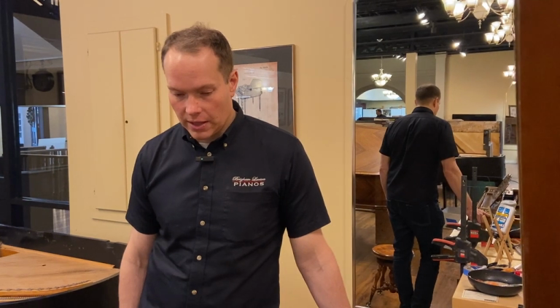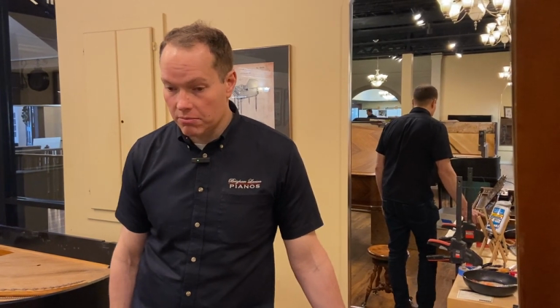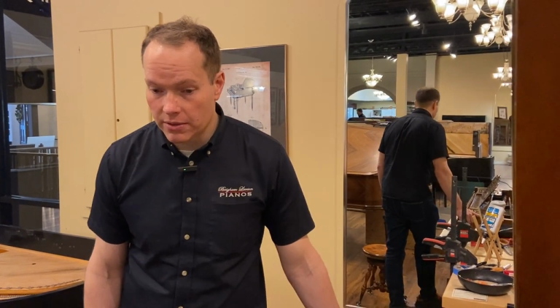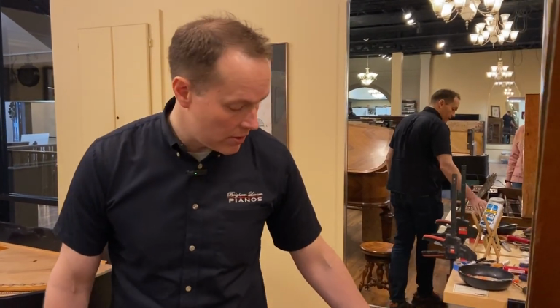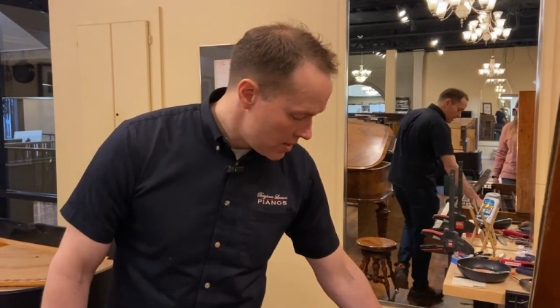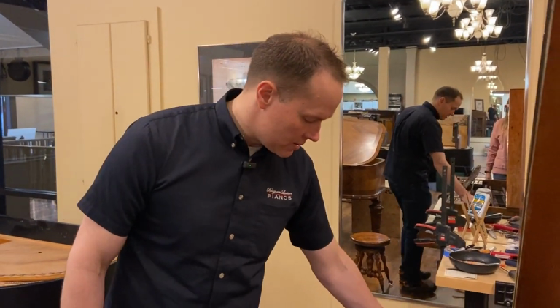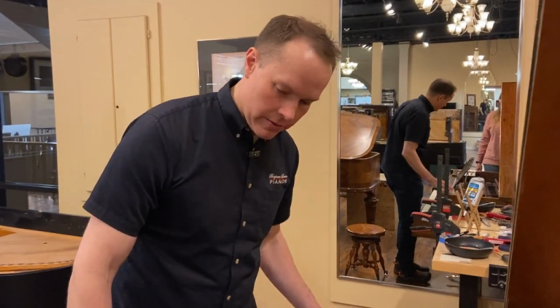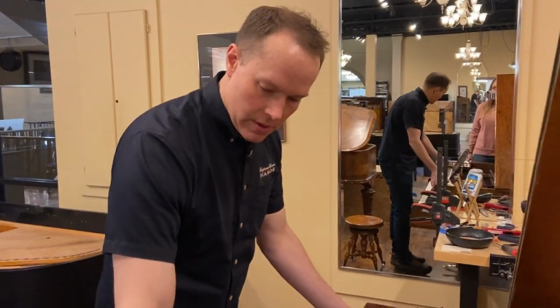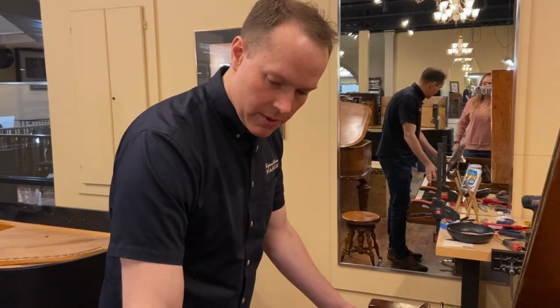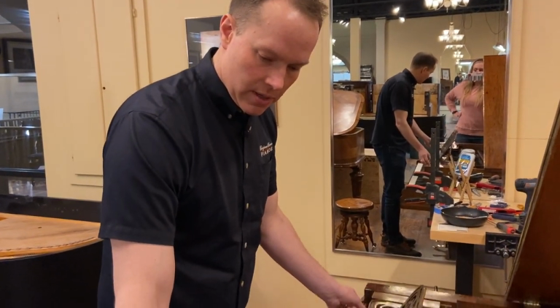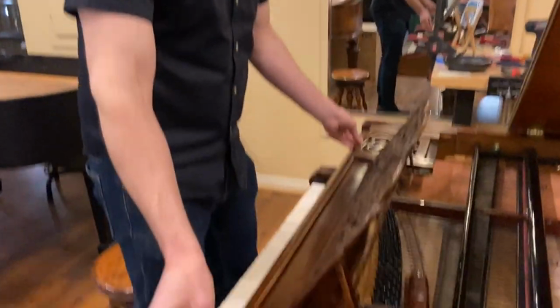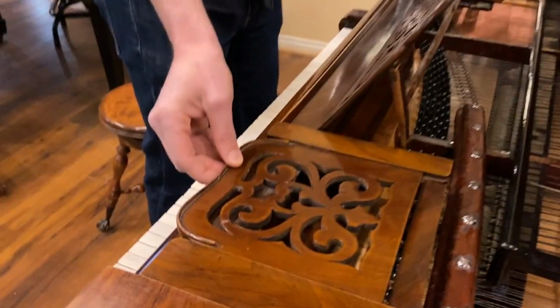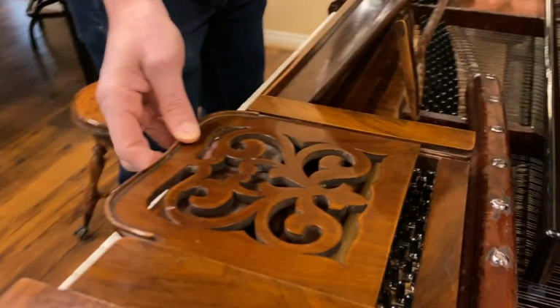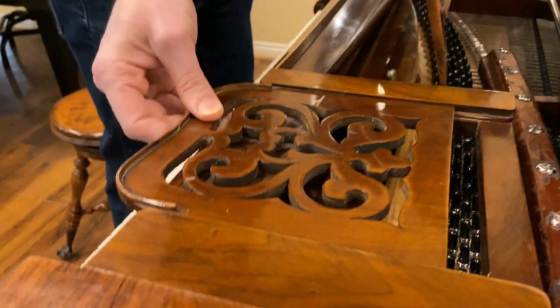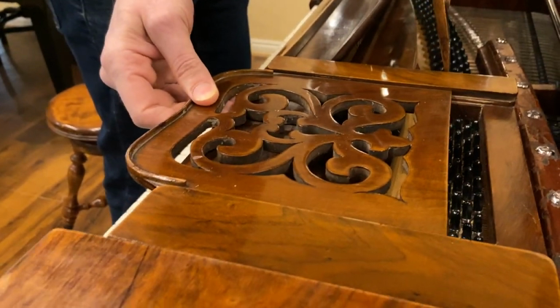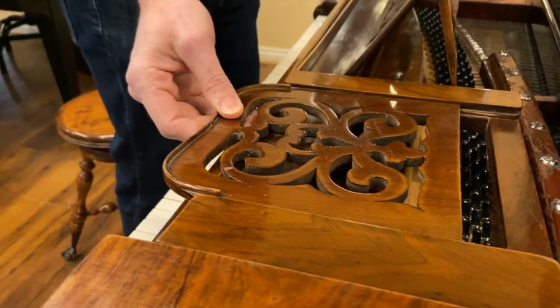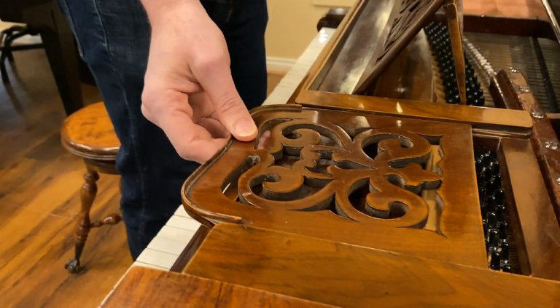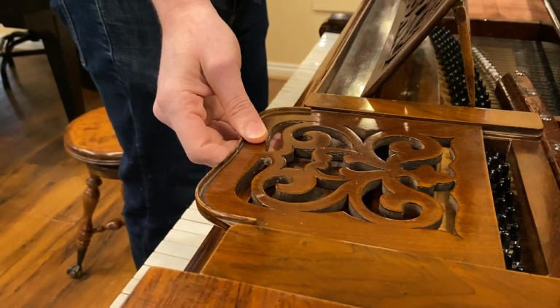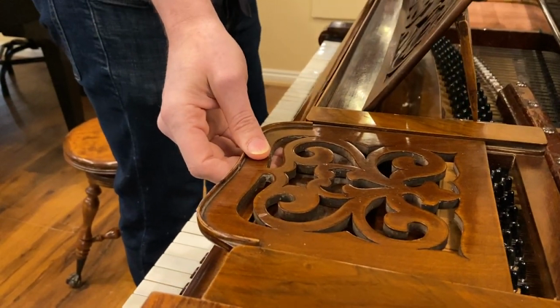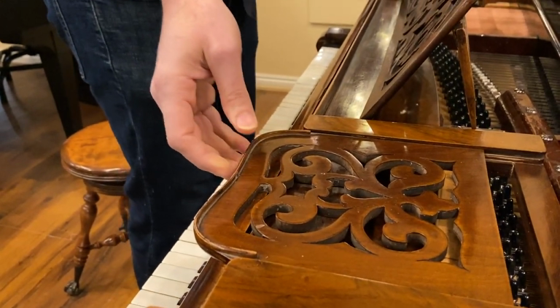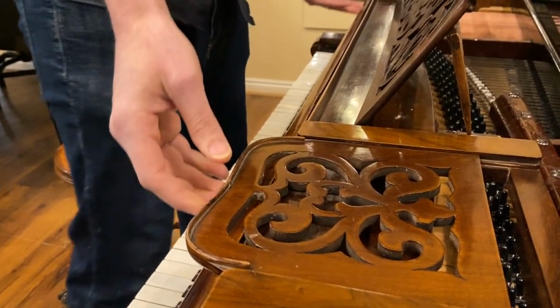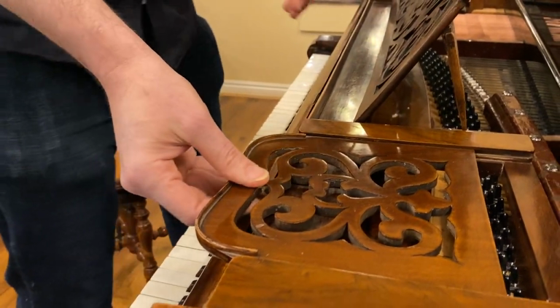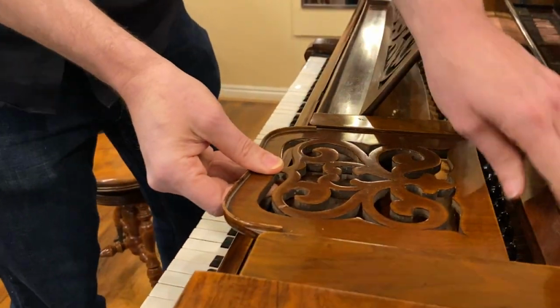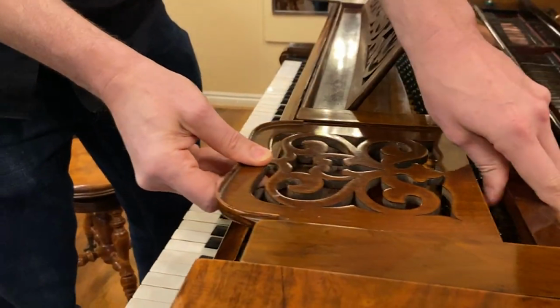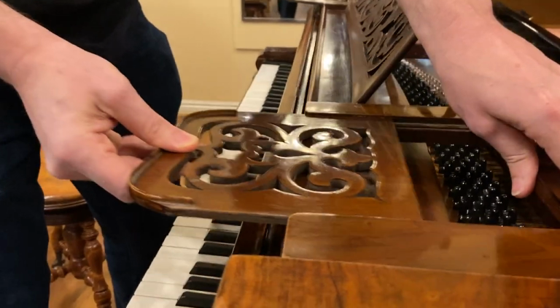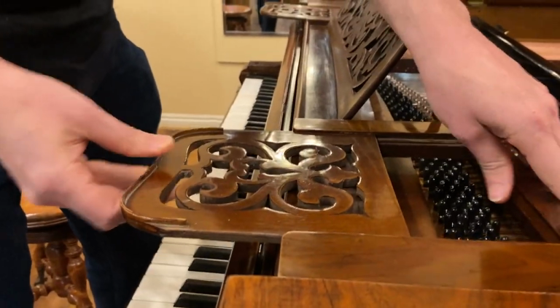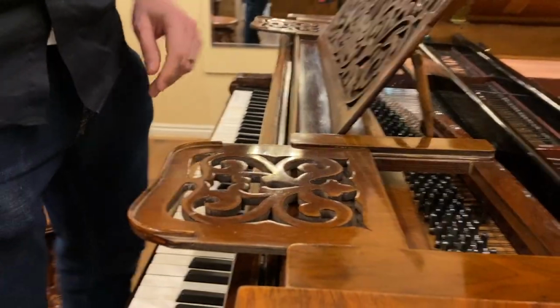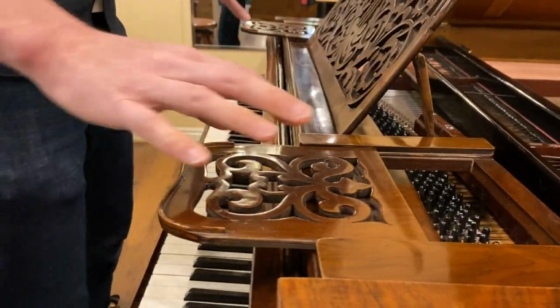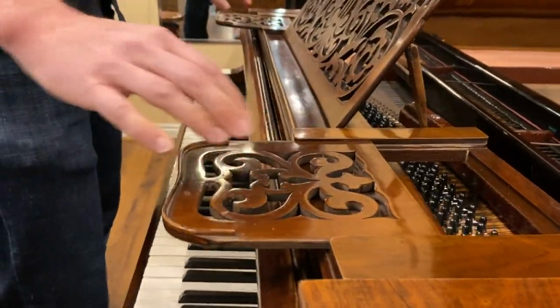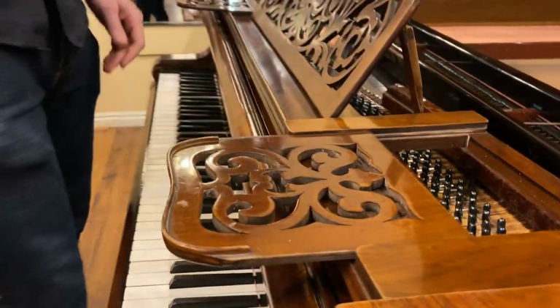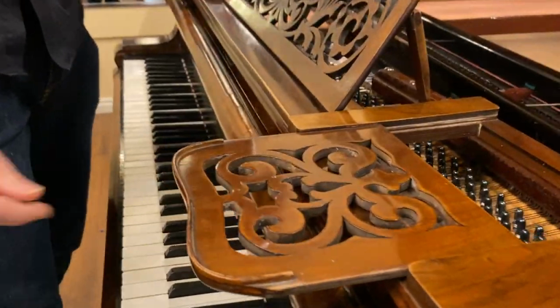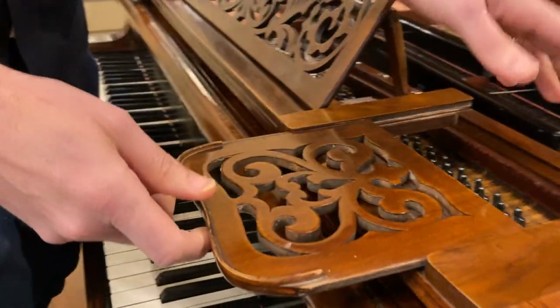It actually sounds pretty good. But this is kind of something unique — these are for candles, to put candles on so you can see your sheet music before the days of electricity.